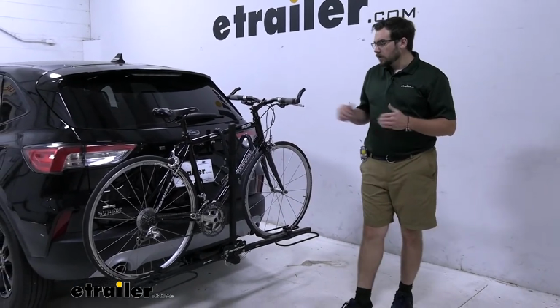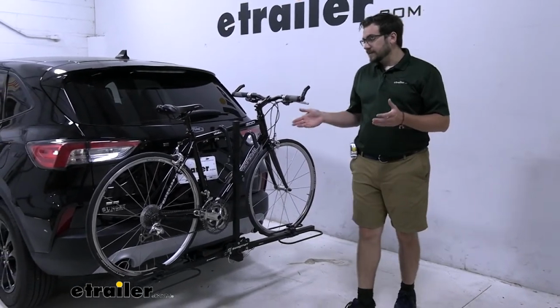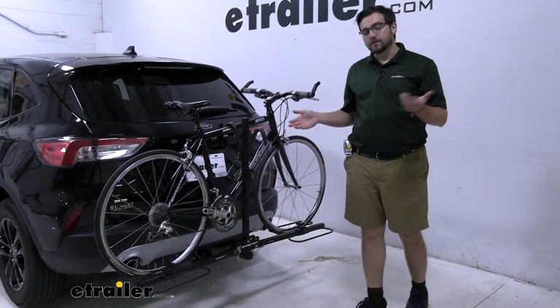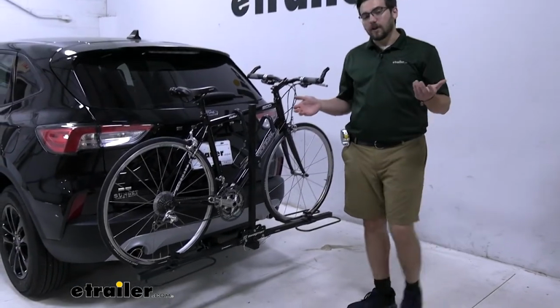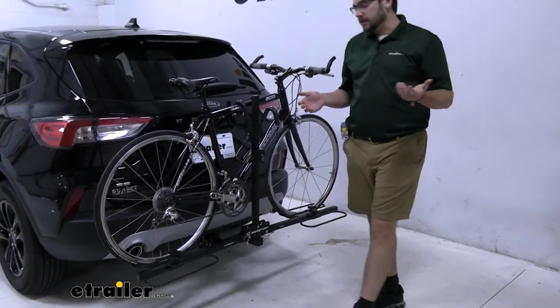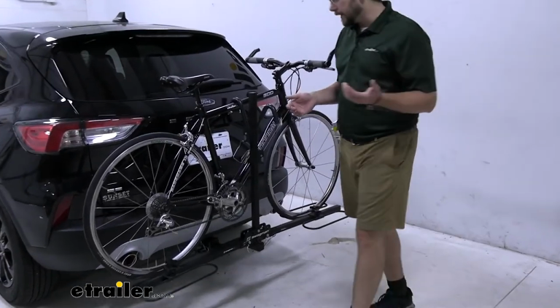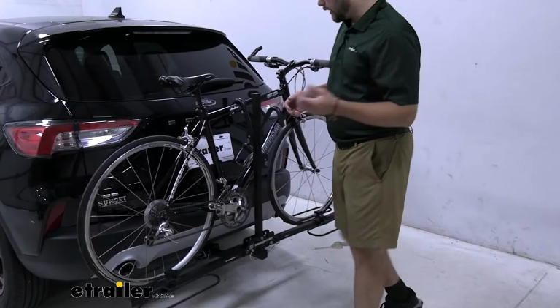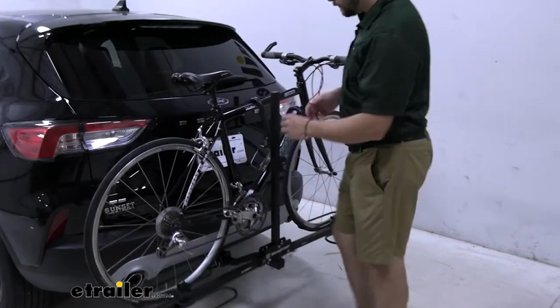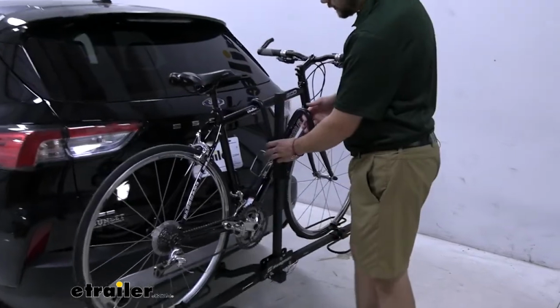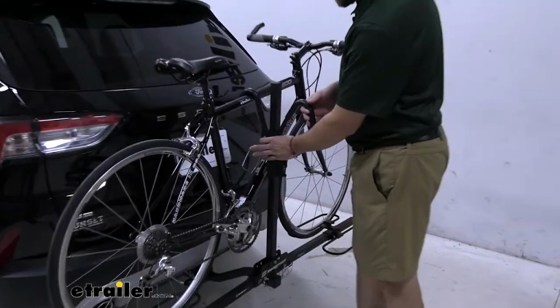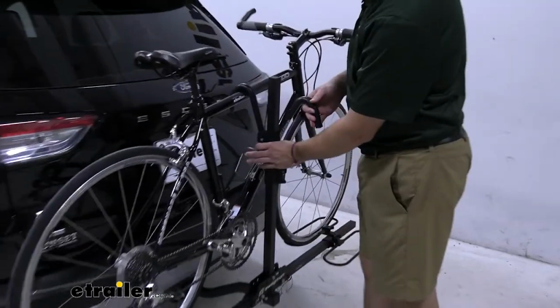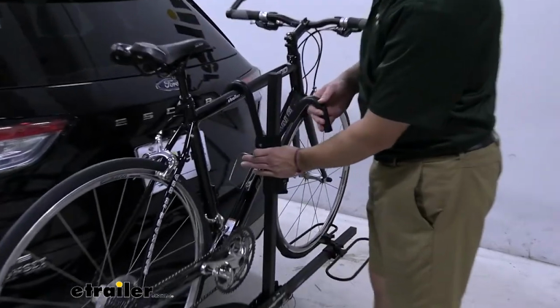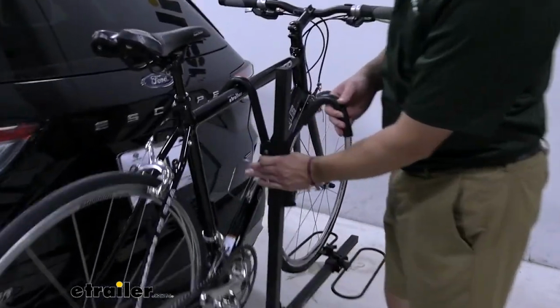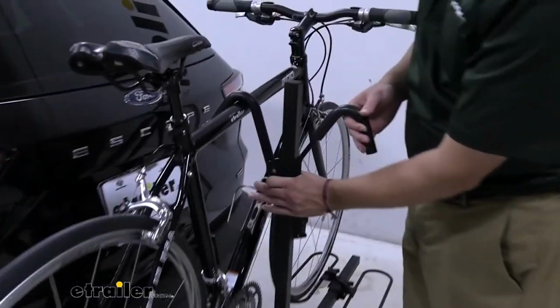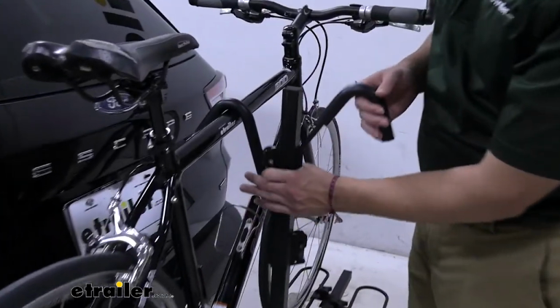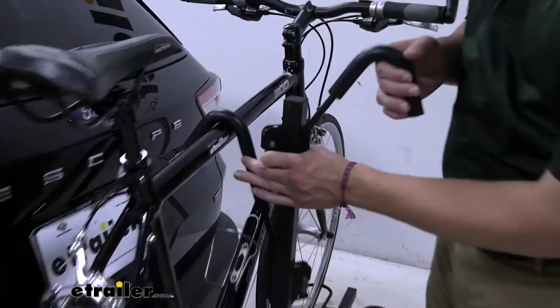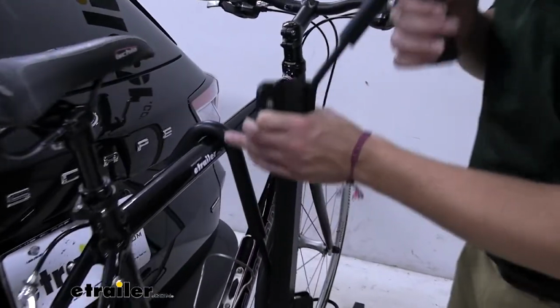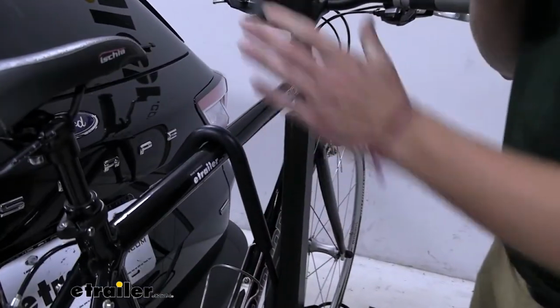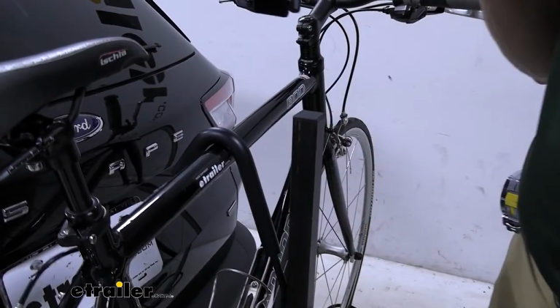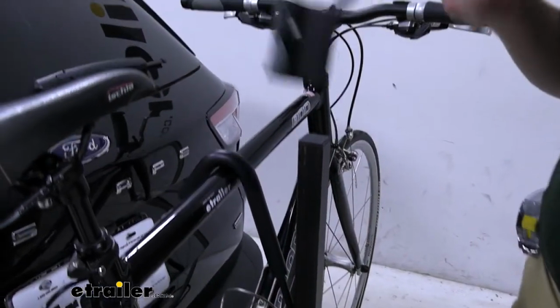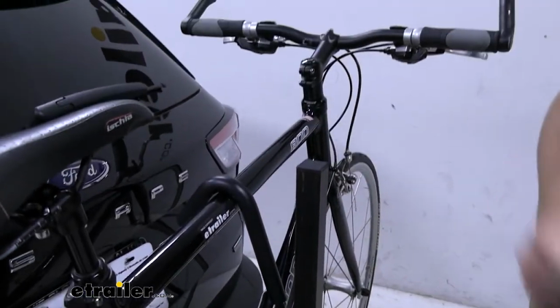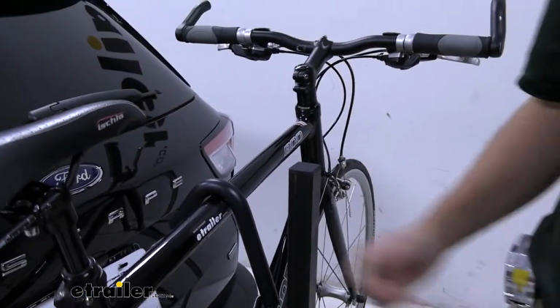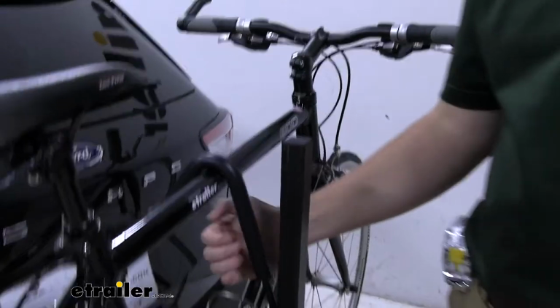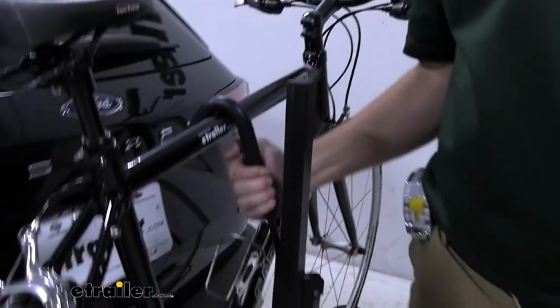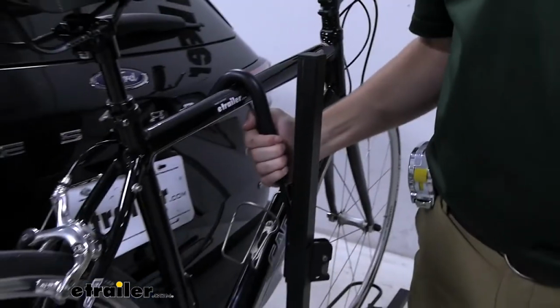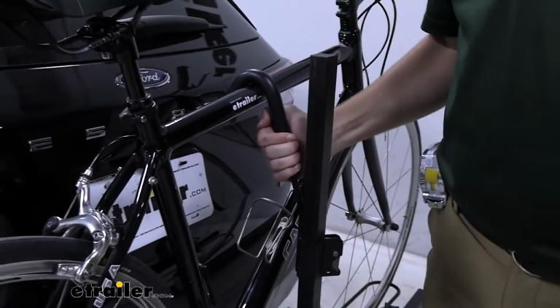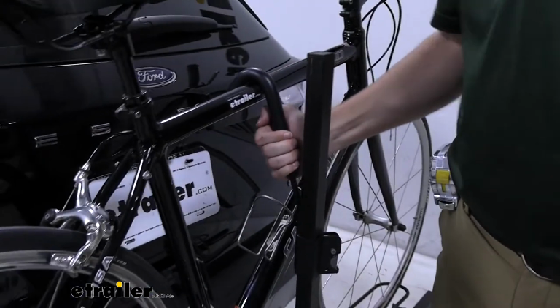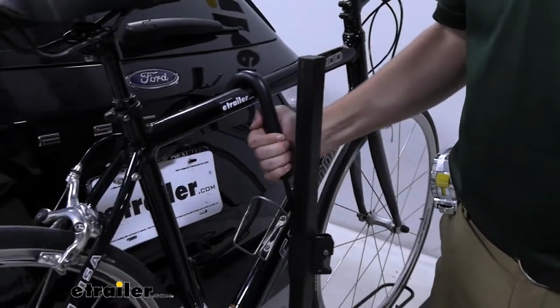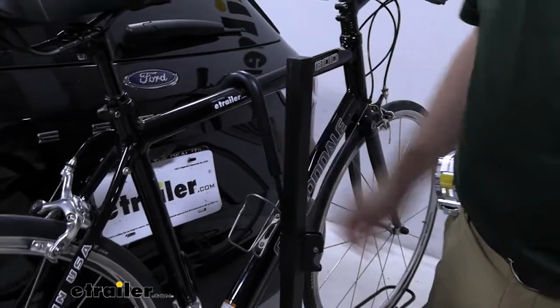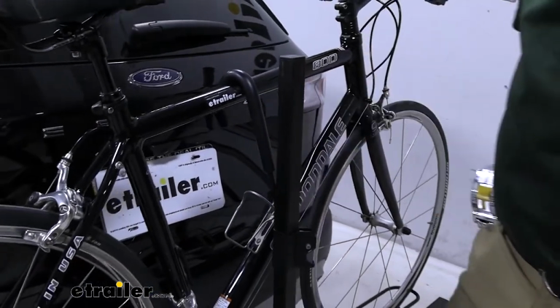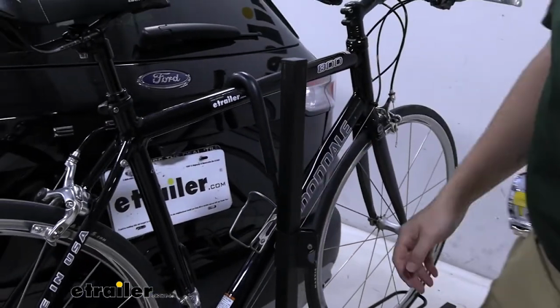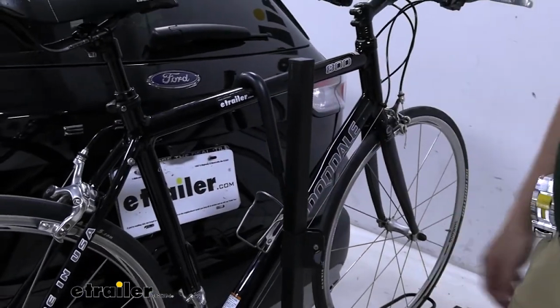It doesn't take too long to actually get the bike off. To do so, just go right up to the handles, simply press in on that lever, and it's going to allow this to go up. Otherwise it's going to be nice and secure there by the handle.